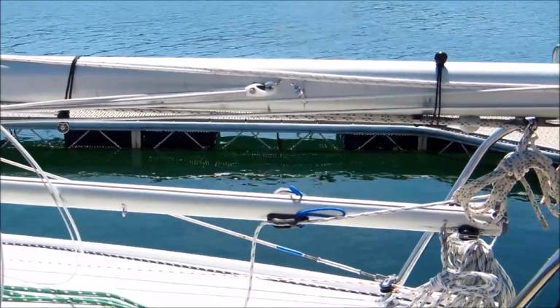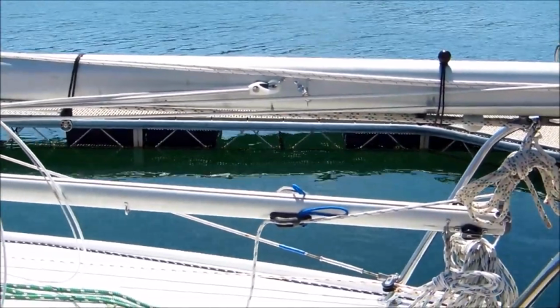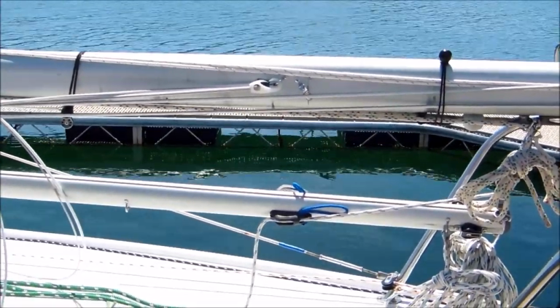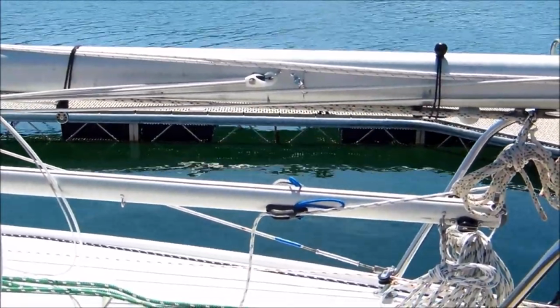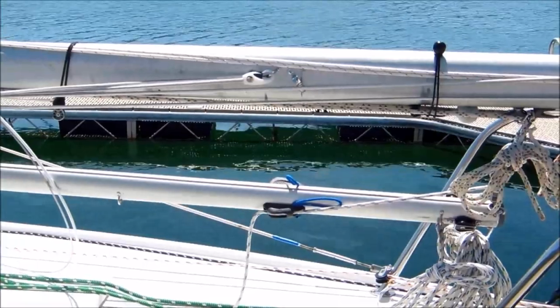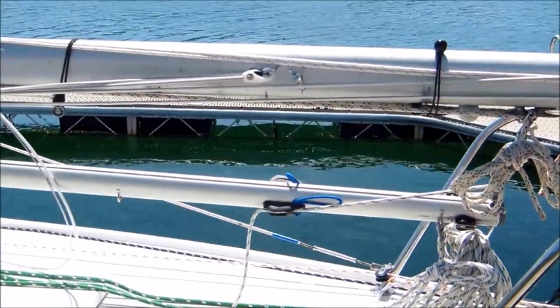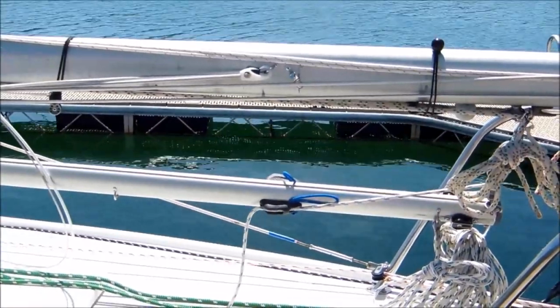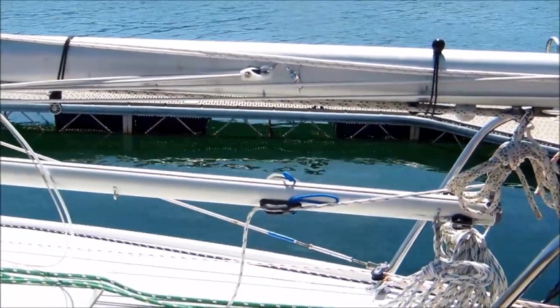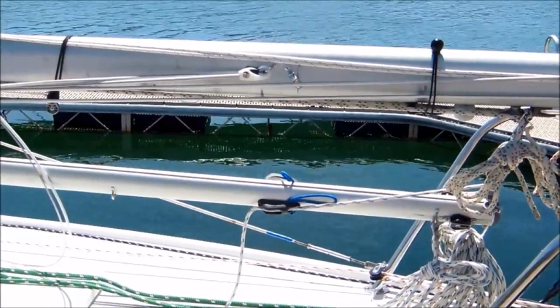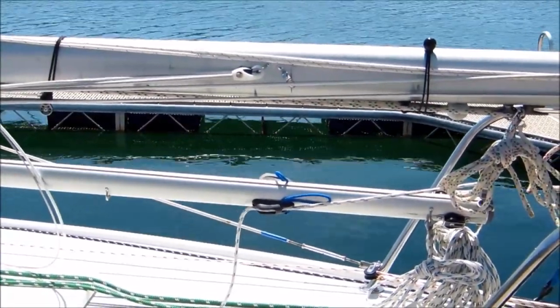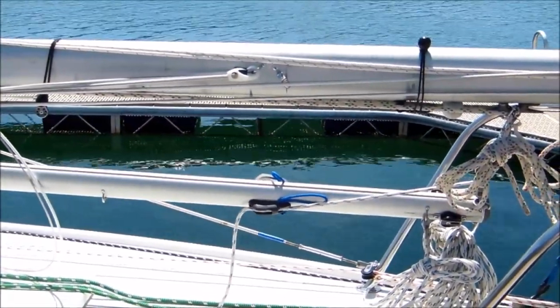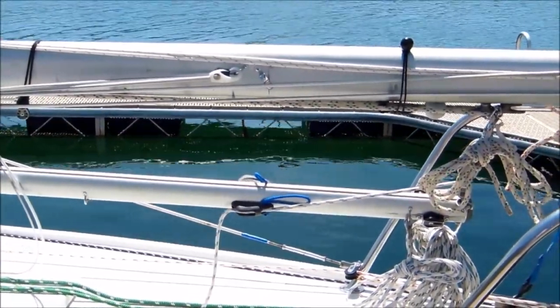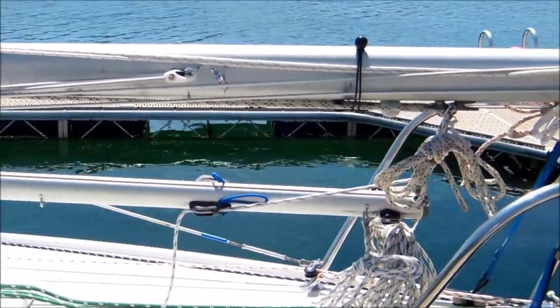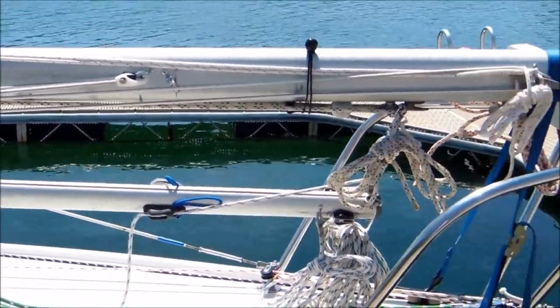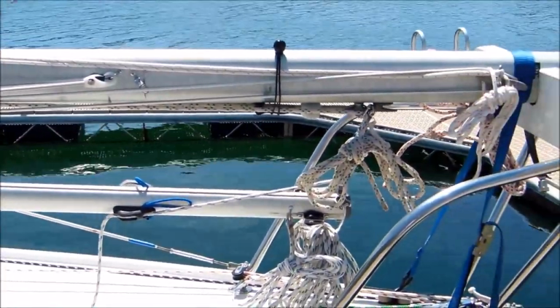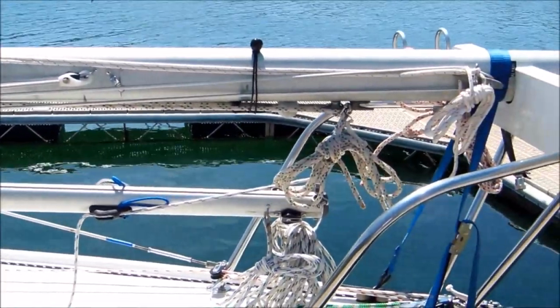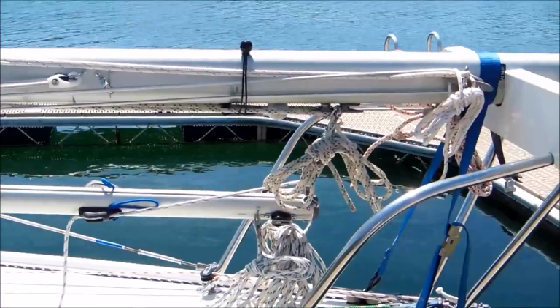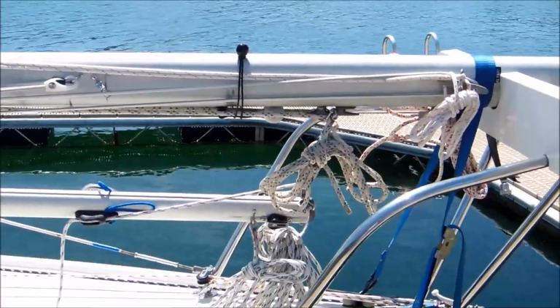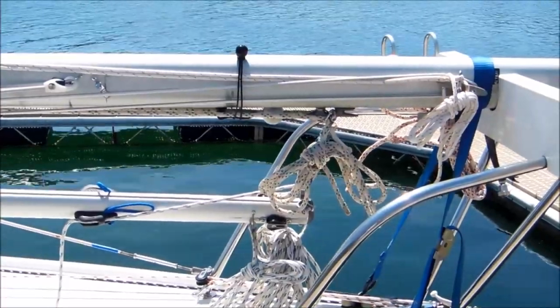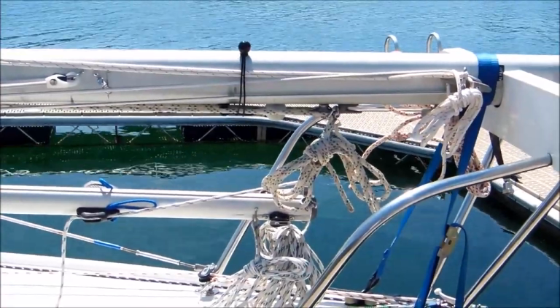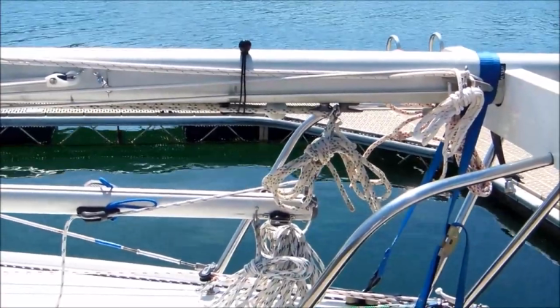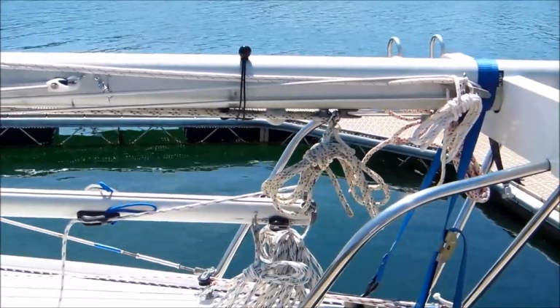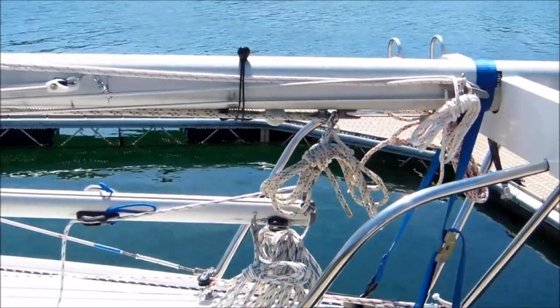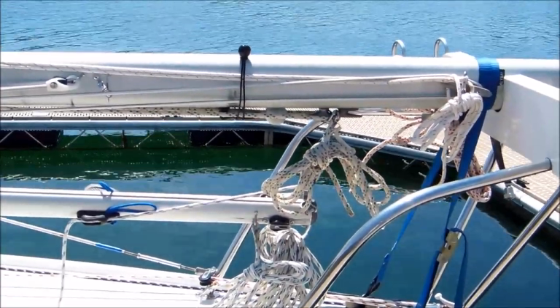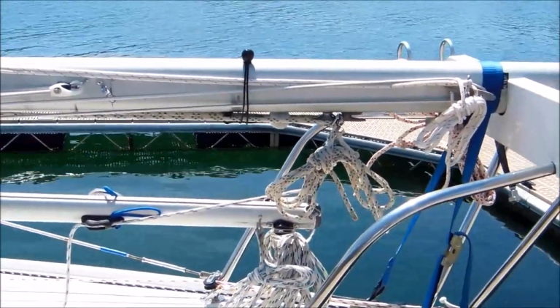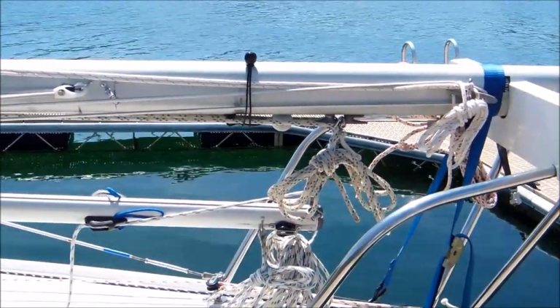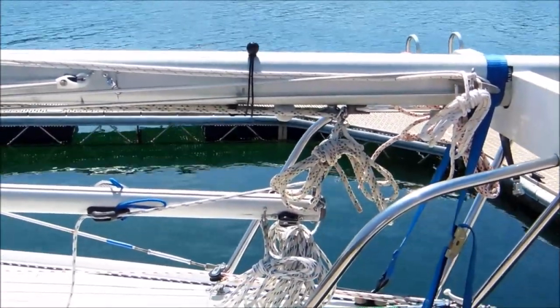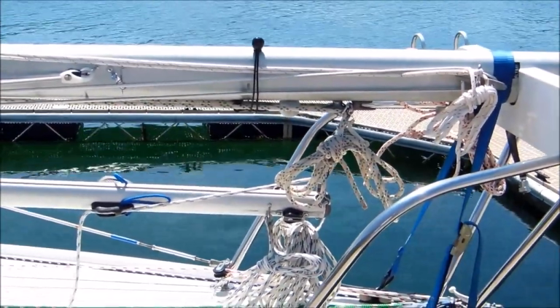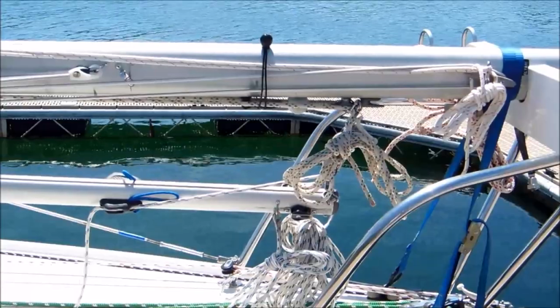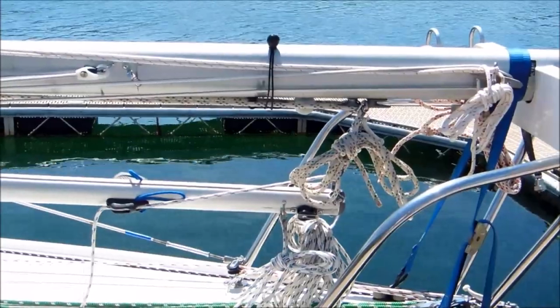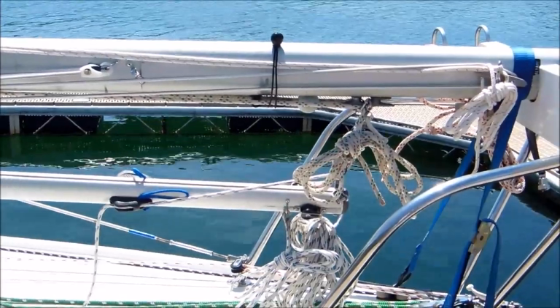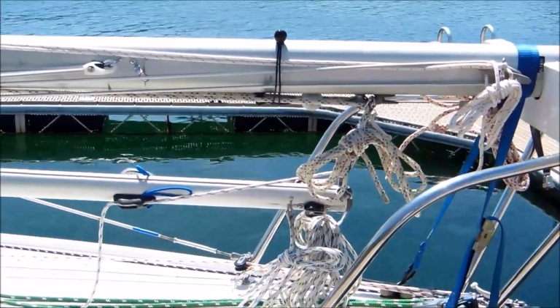You can see the aft end of the boom is connected up and attached onto a jam cleat. It's held up there by the outhaul snap shackle.